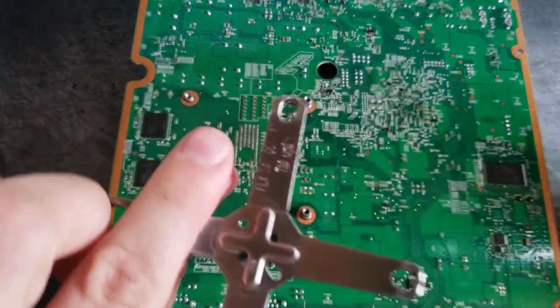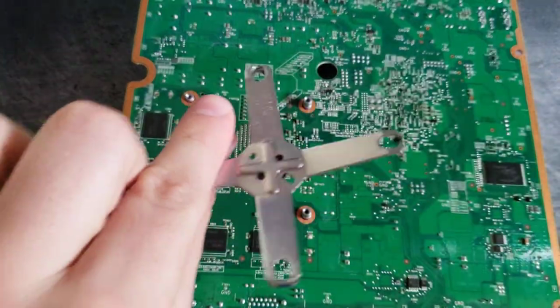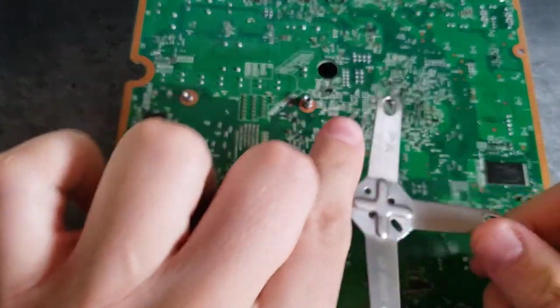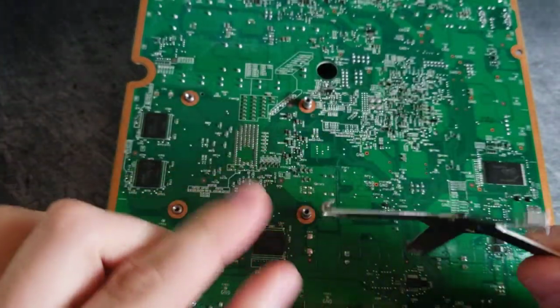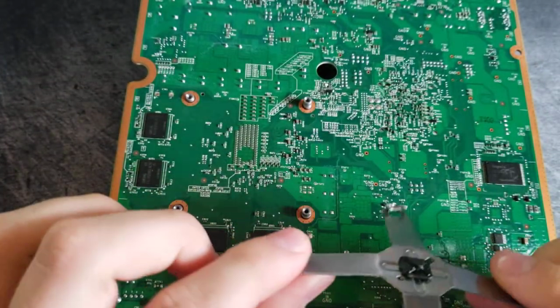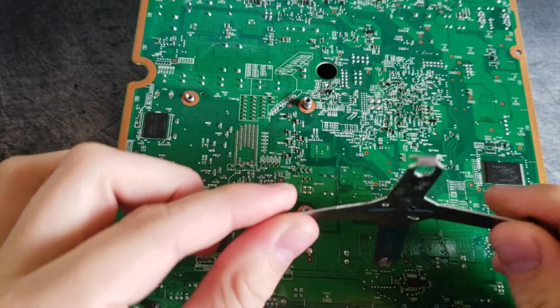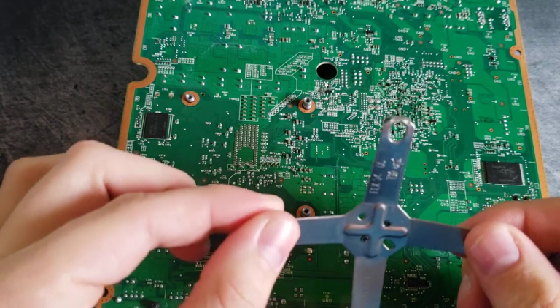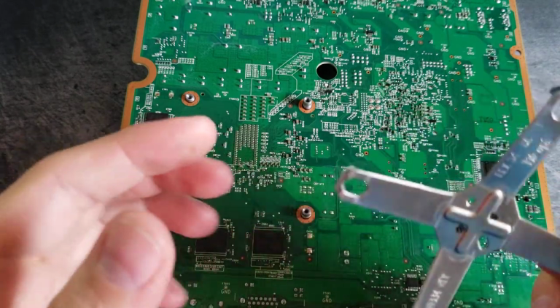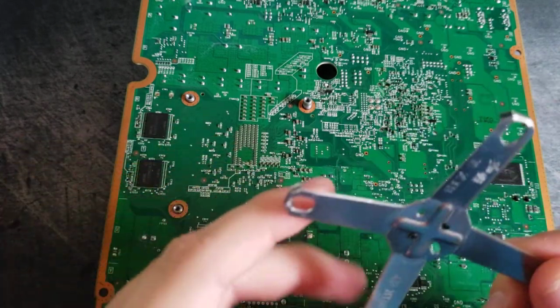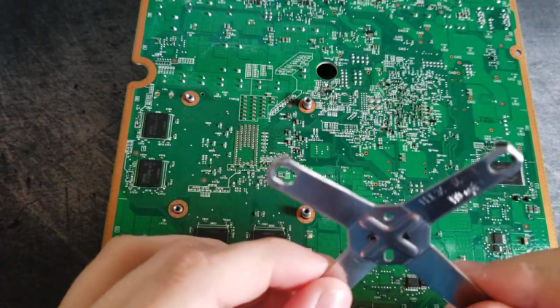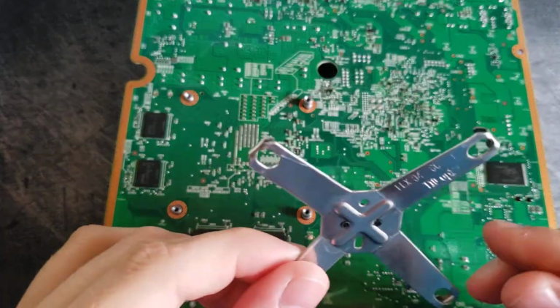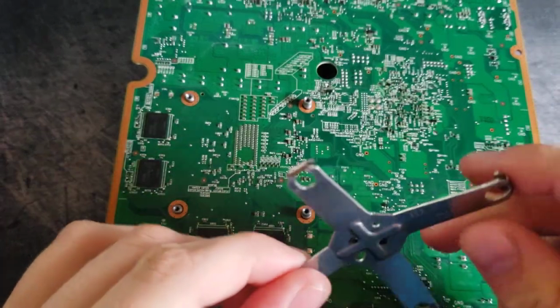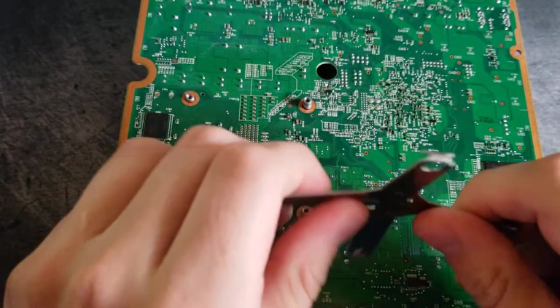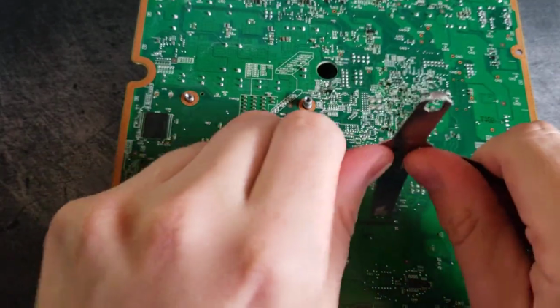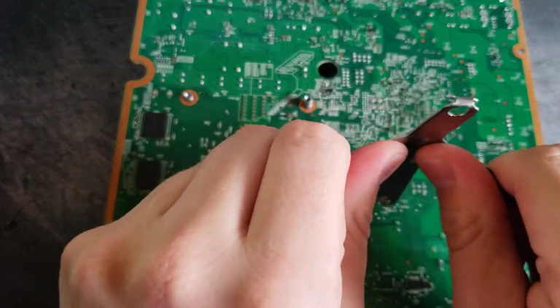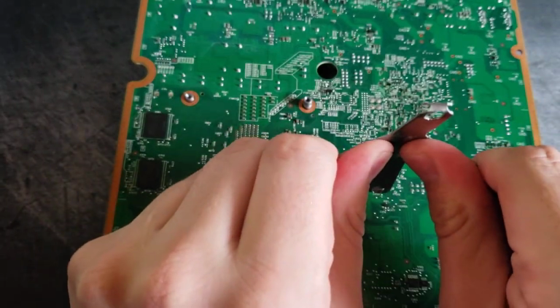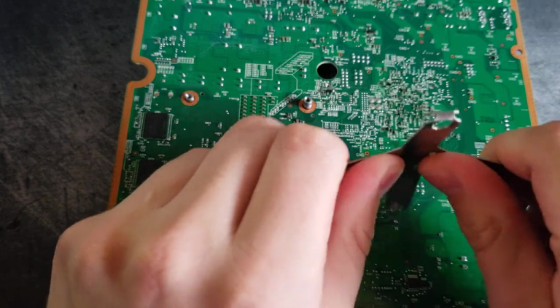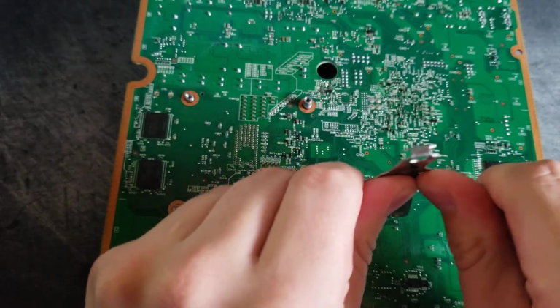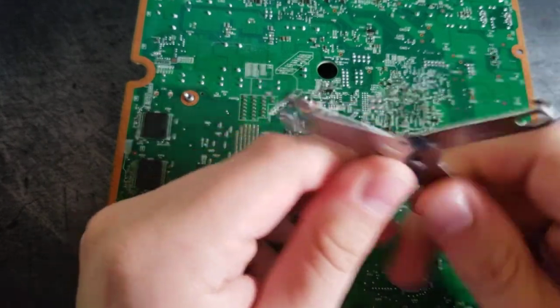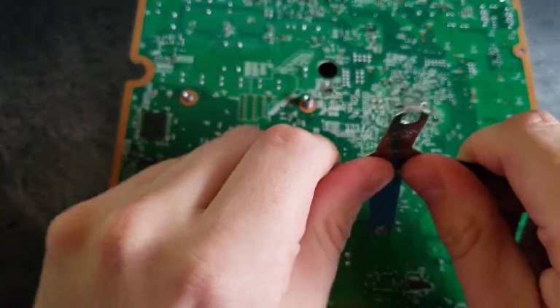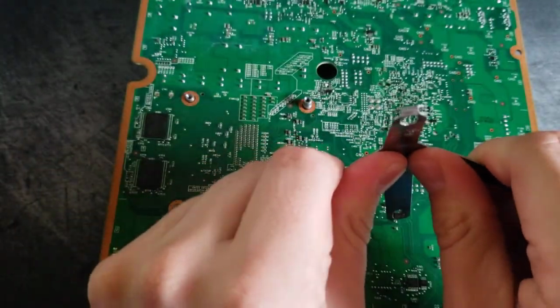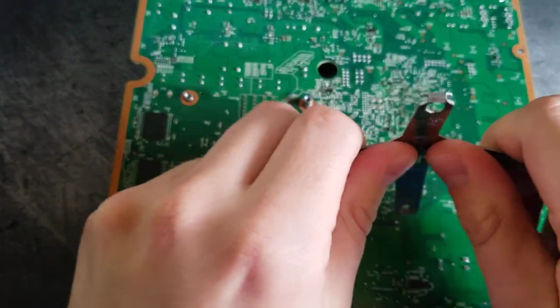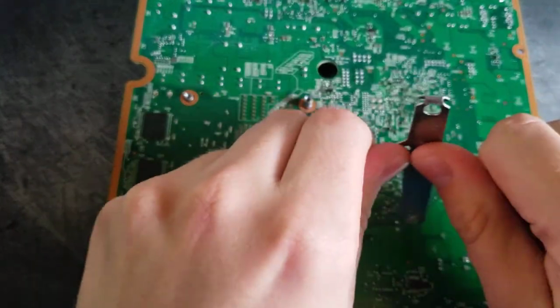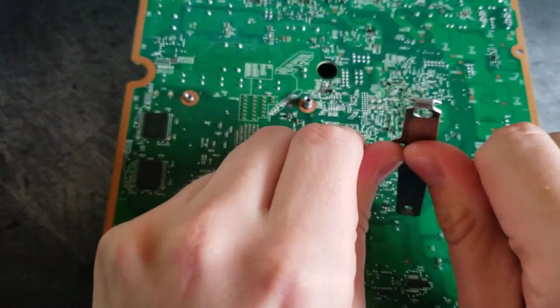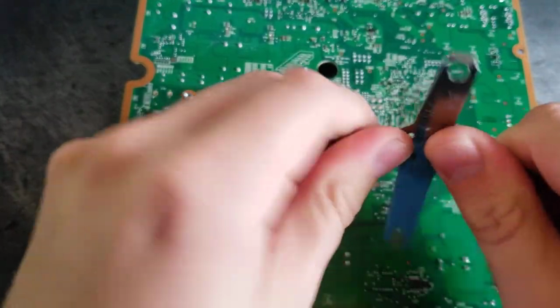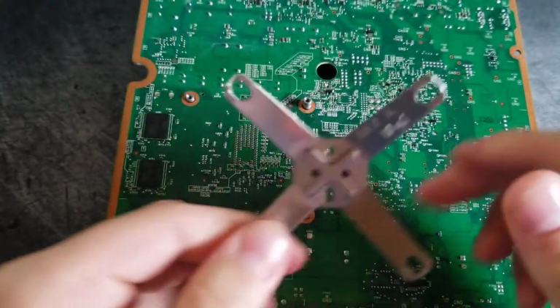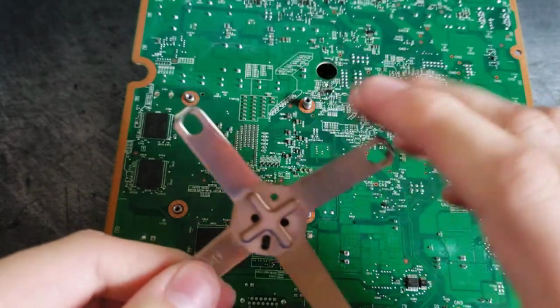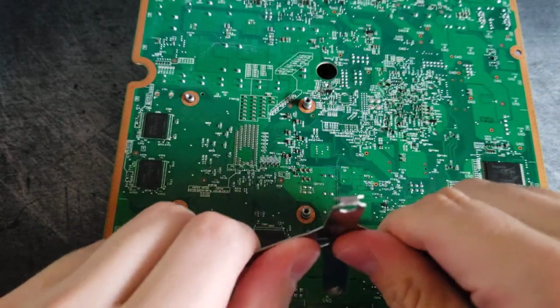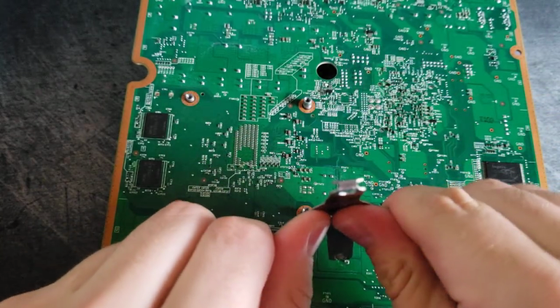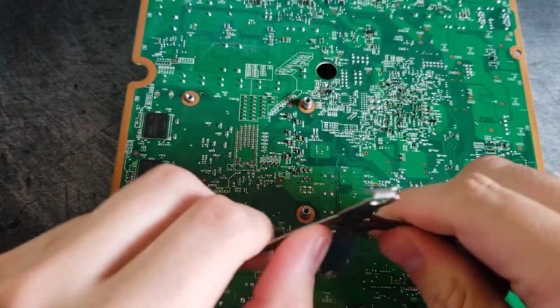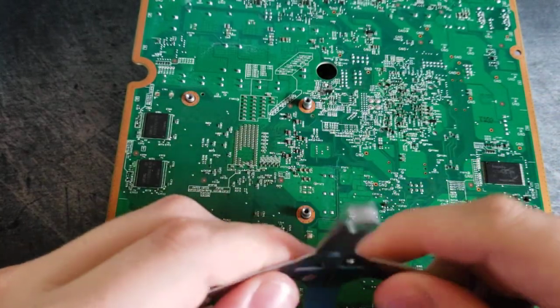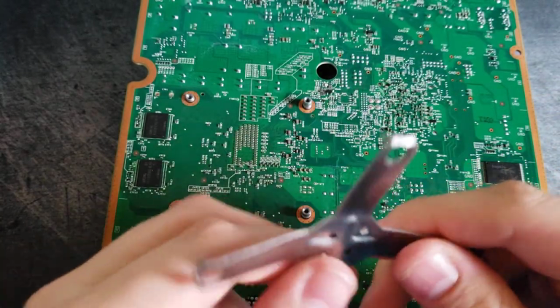Now when reapplying, we want to make sure that there's still an adequate bend so that it's correctly applying the right amount of tension to the console. So we're just going to bend each one of these legs back to make sure that they are bent back, and then we're going to reapply this to the console once we're happy with that.